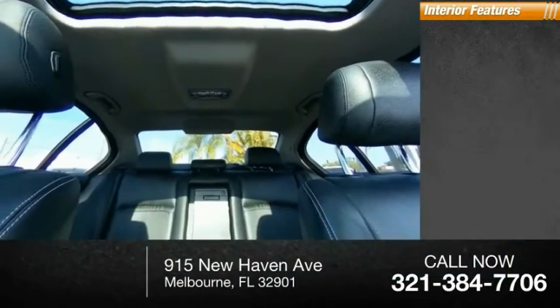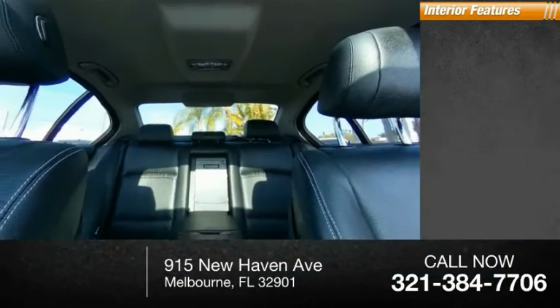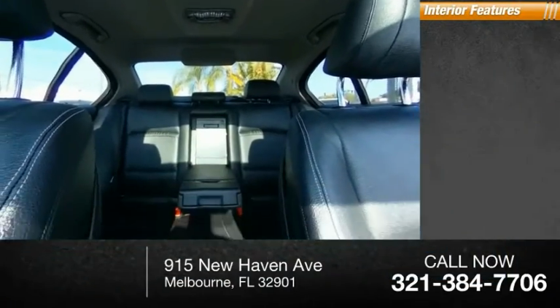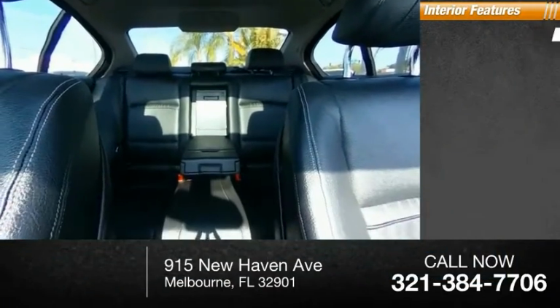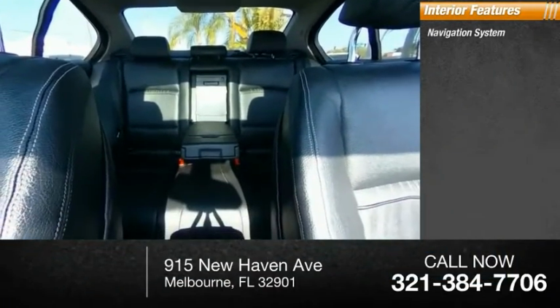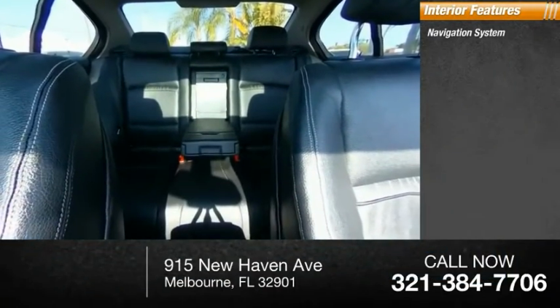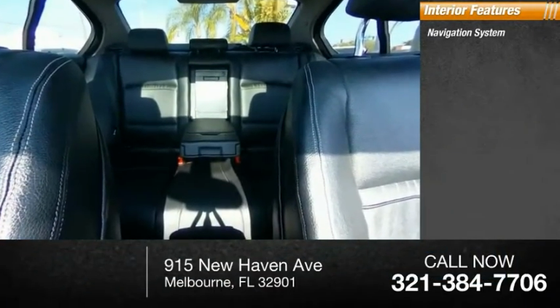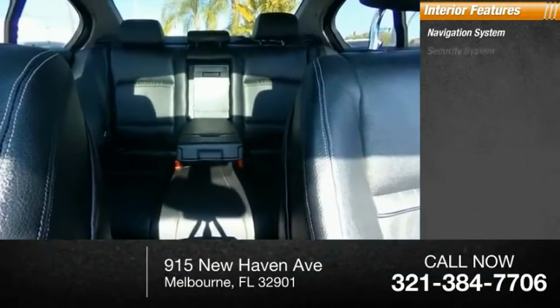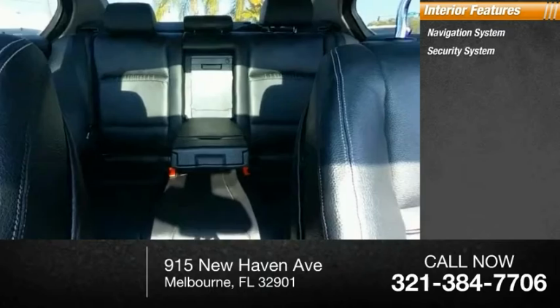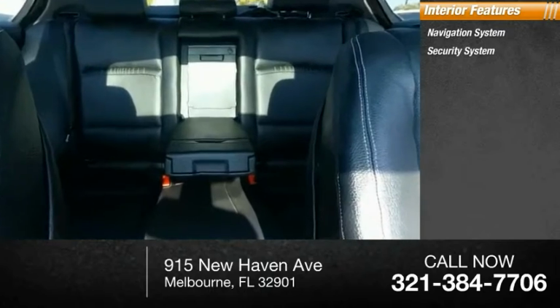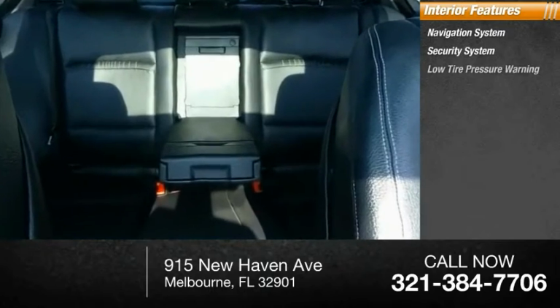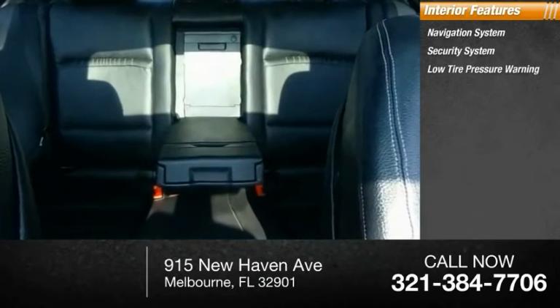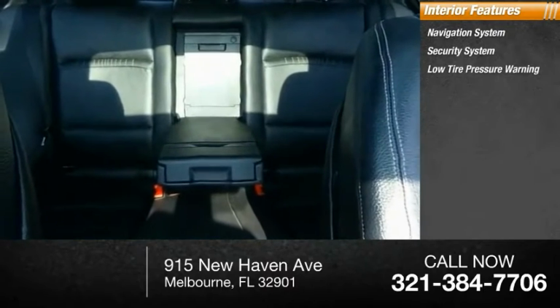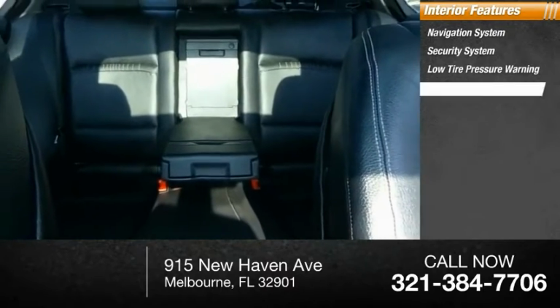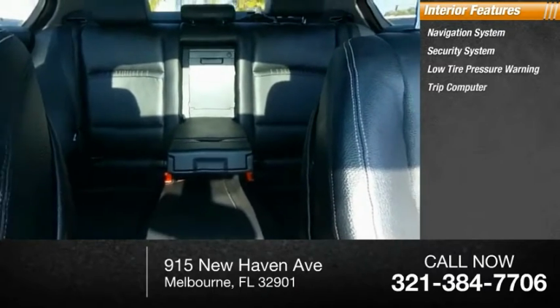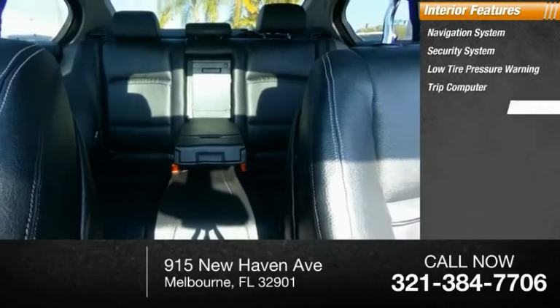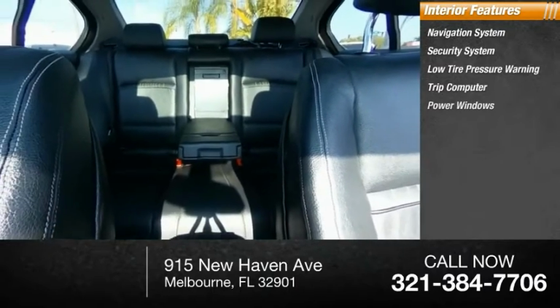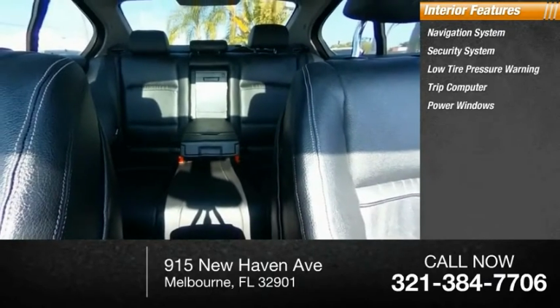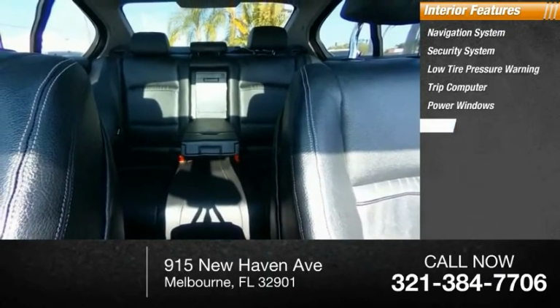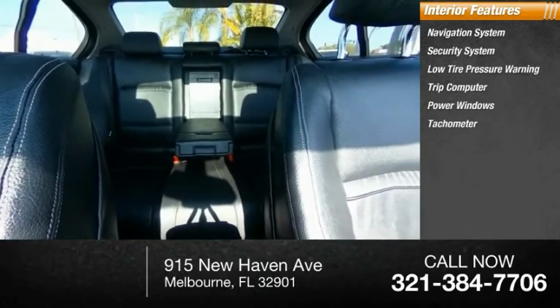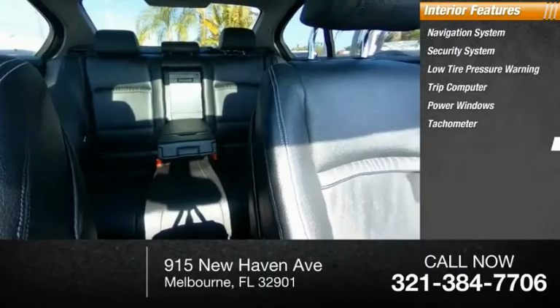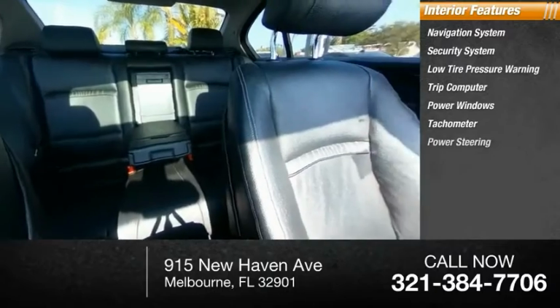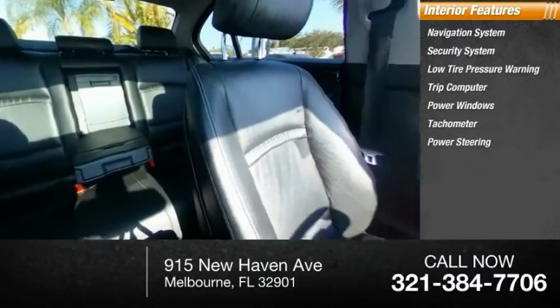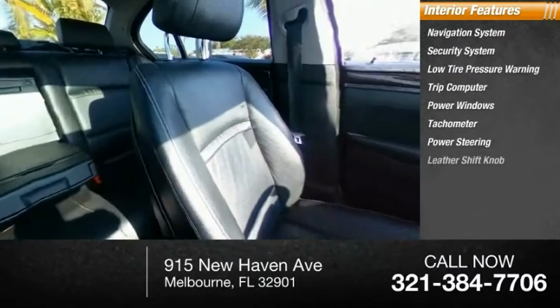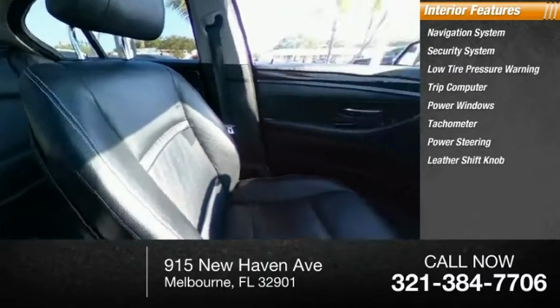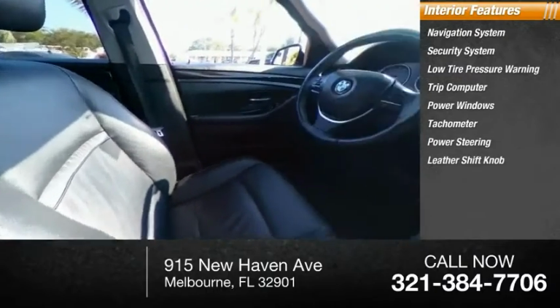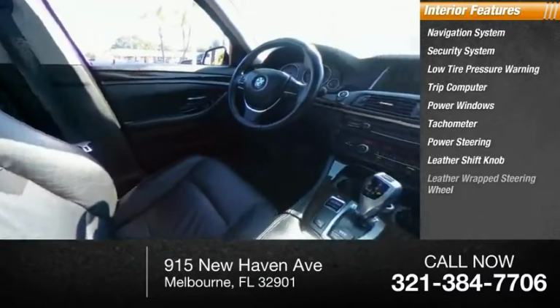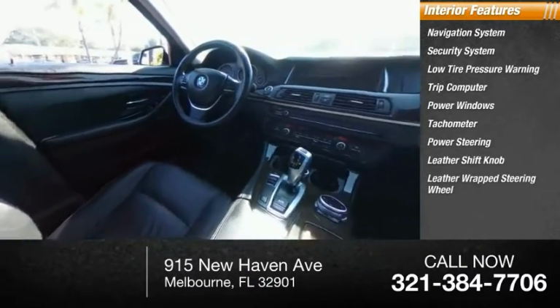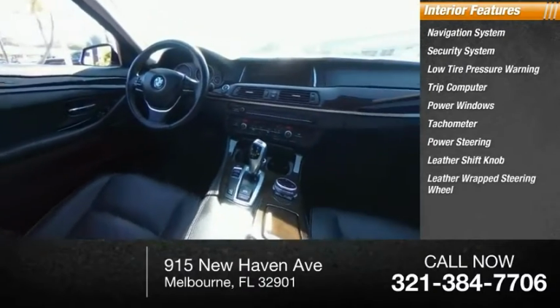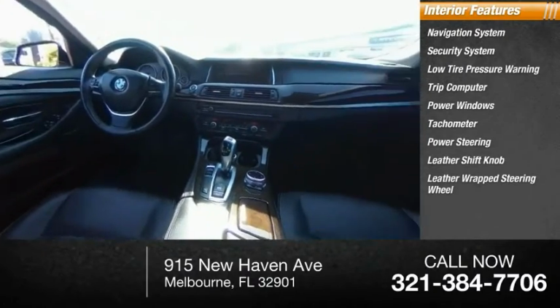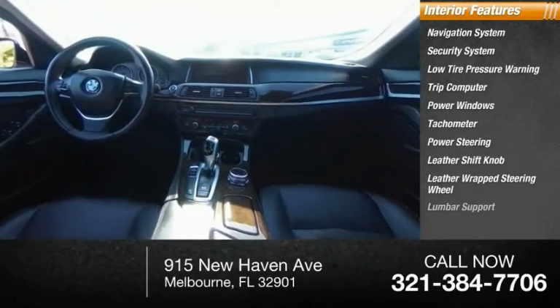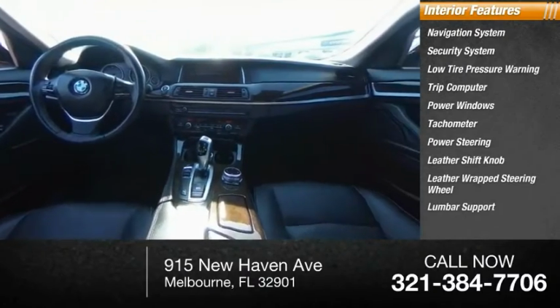Inside you'll find a navigation system, security system, low tire pressure warning, trip computer, power windows, tachometer, power steering, leather shift knob, leather-wrapped steering wheel, and lumbar support.